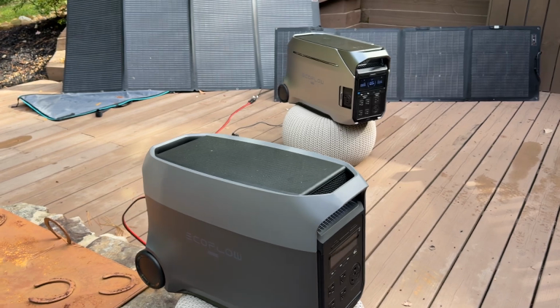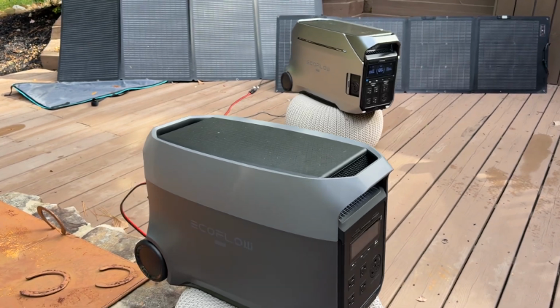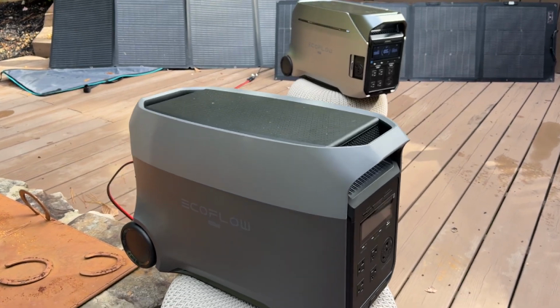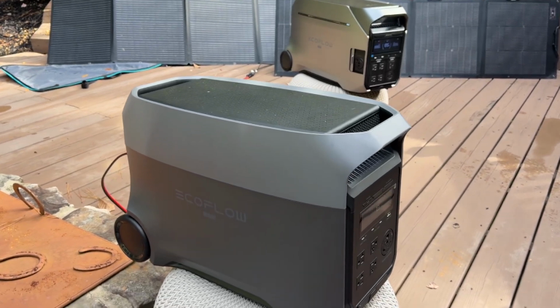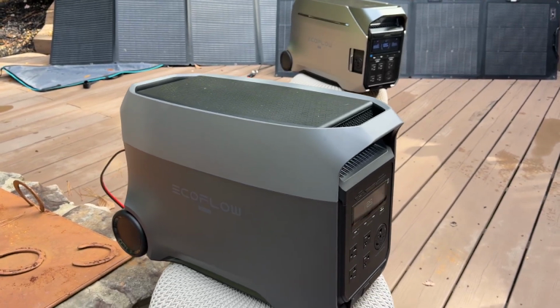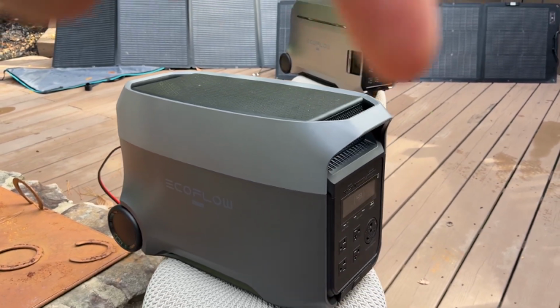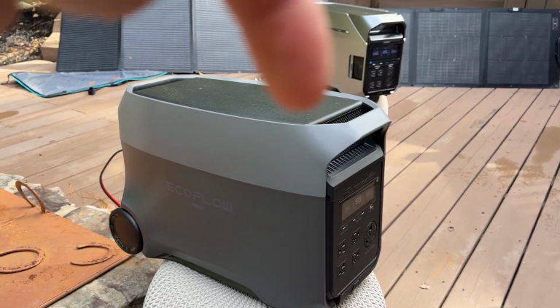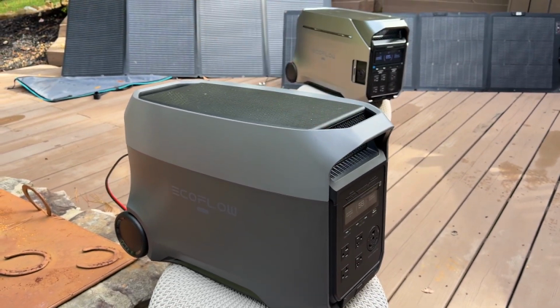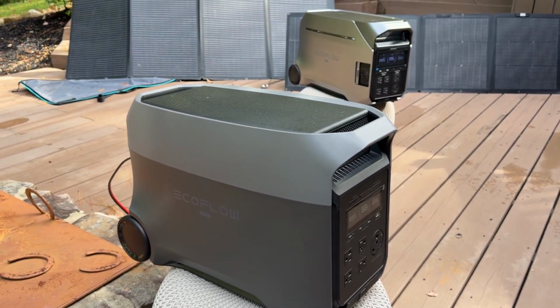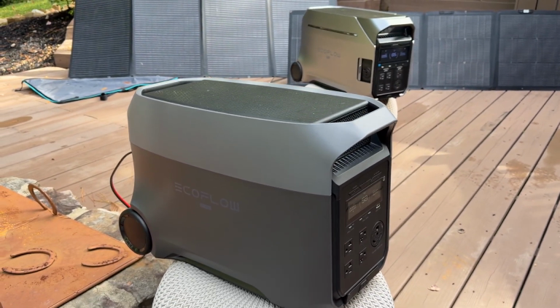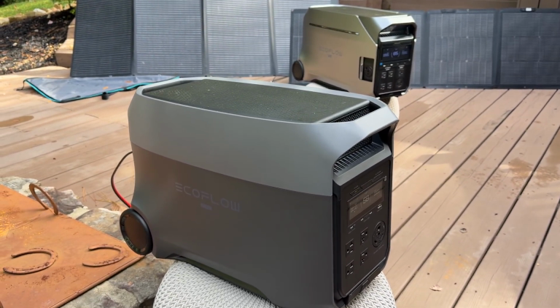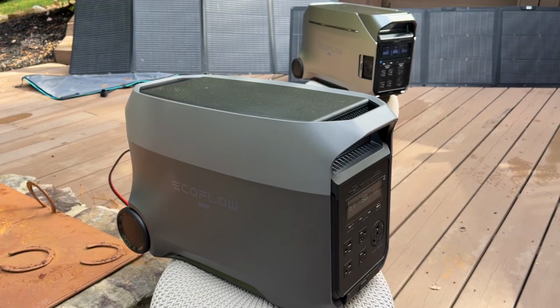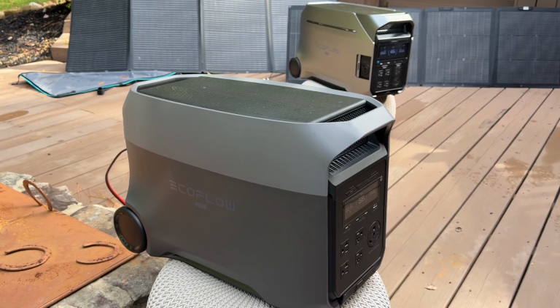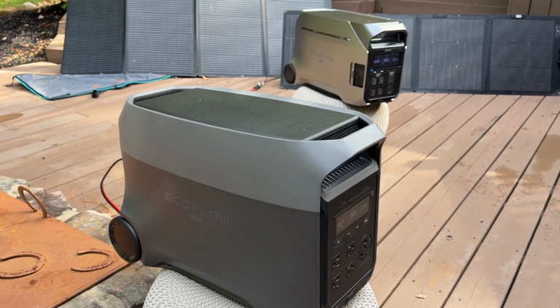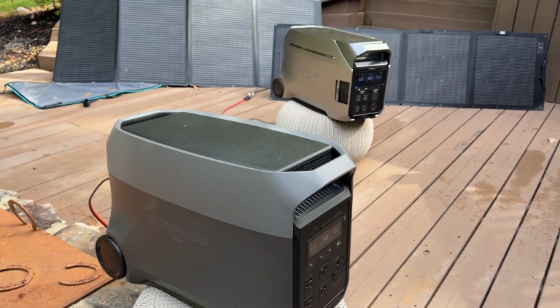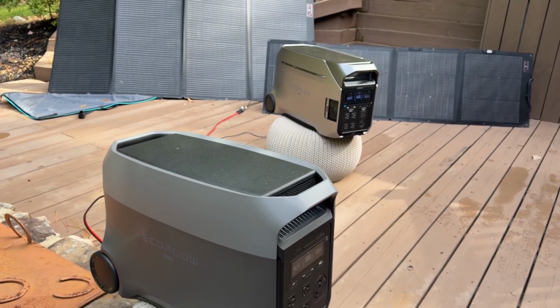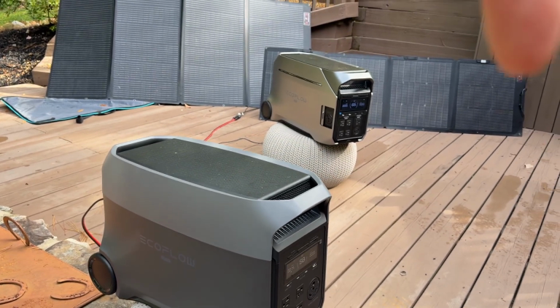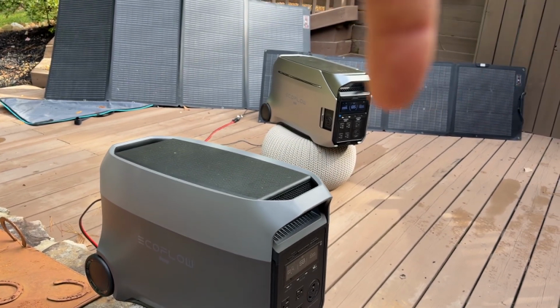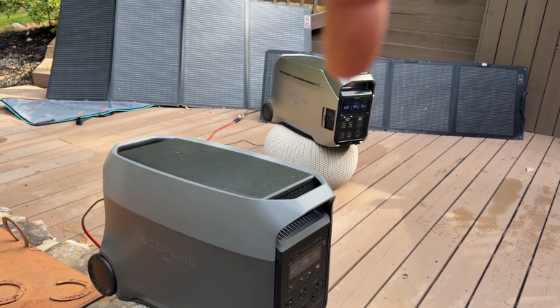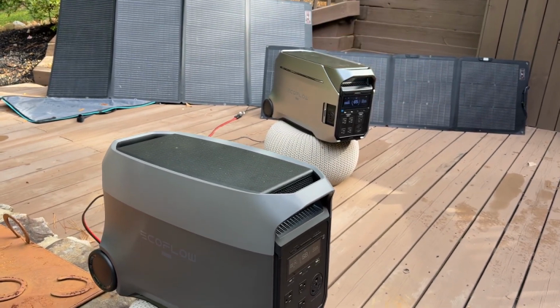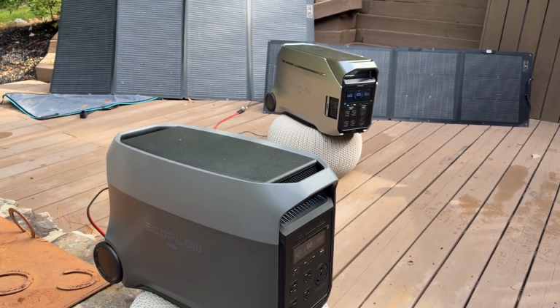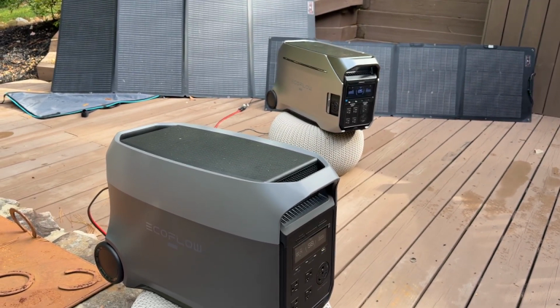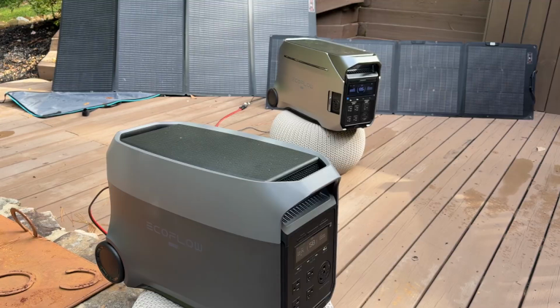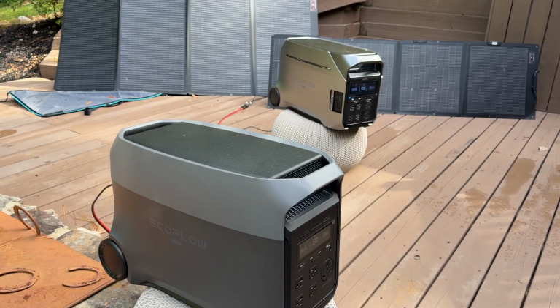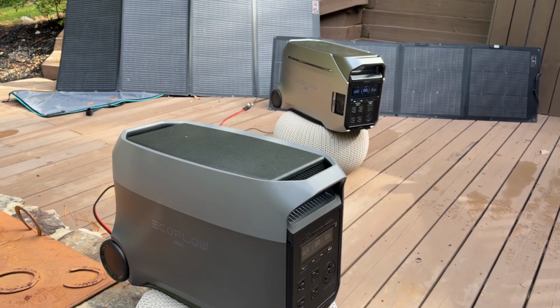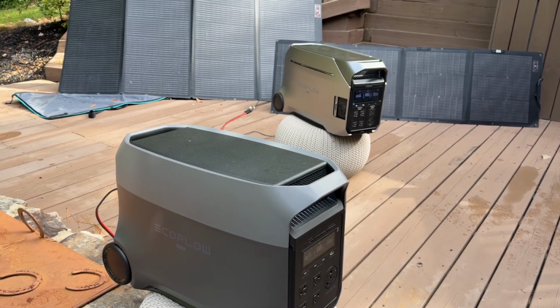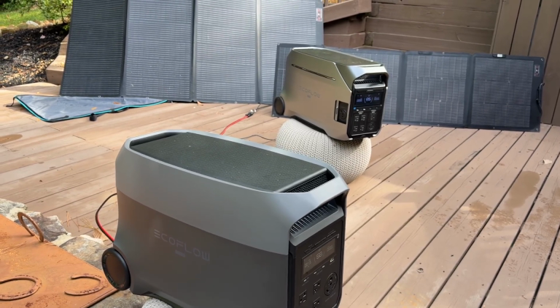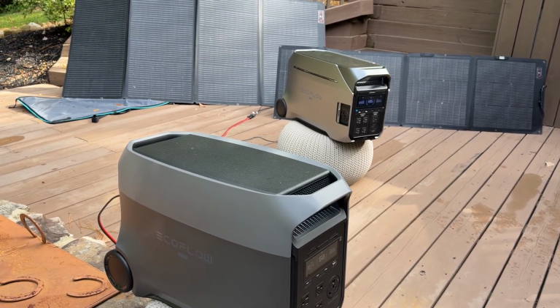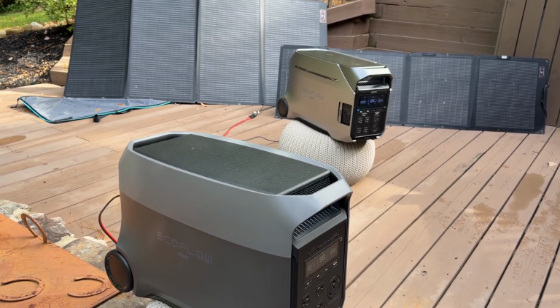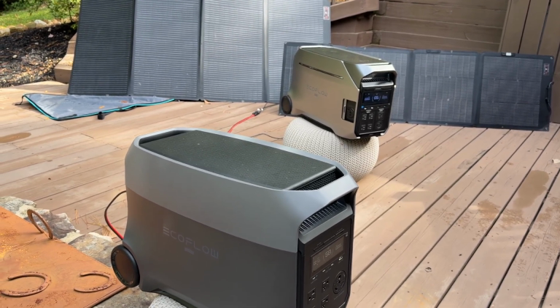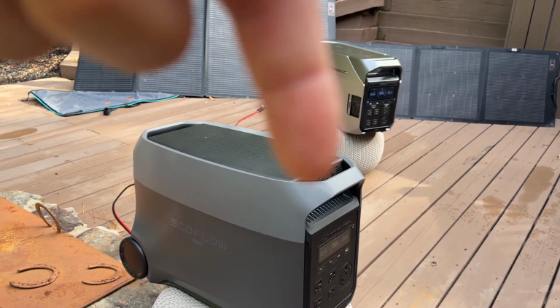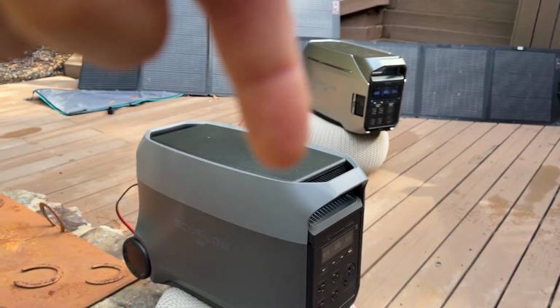This is the new EcoFlow Delta Ultra. This thing will do 7,200 watts and it's under $2,000. Compared to the Delta Pro 3, it's pretty interesting because it's like half the price, higher peak wattage, and slightly smaller battery.